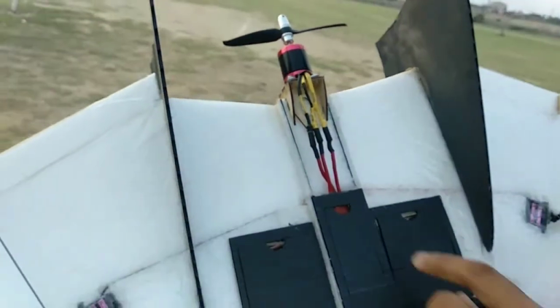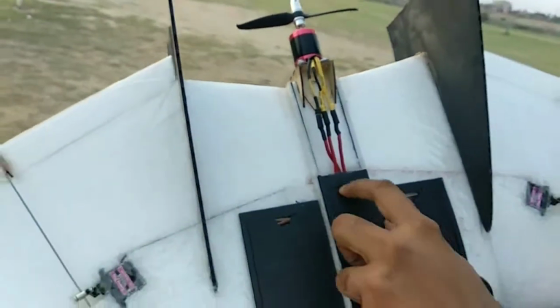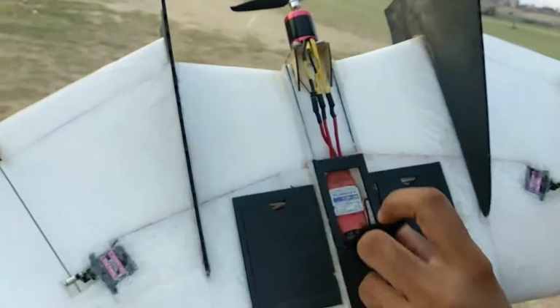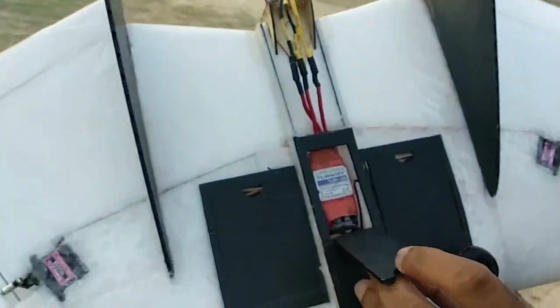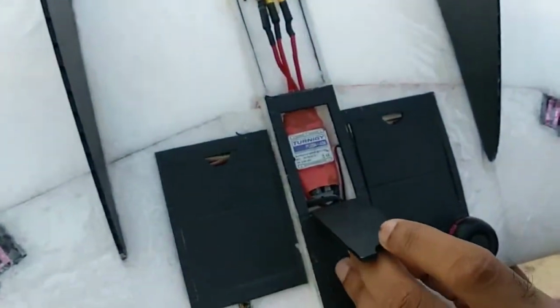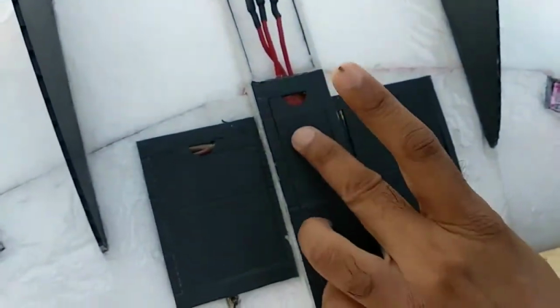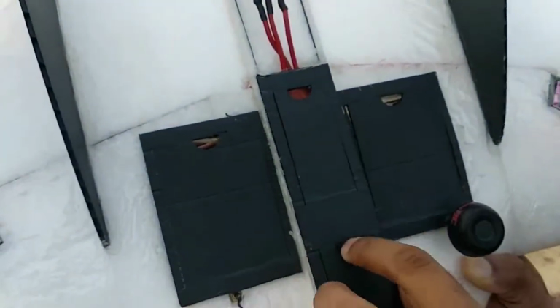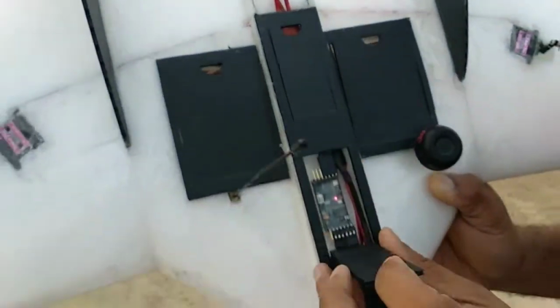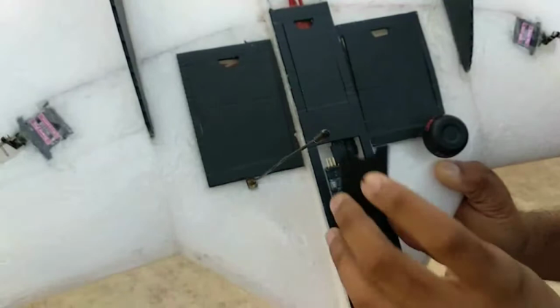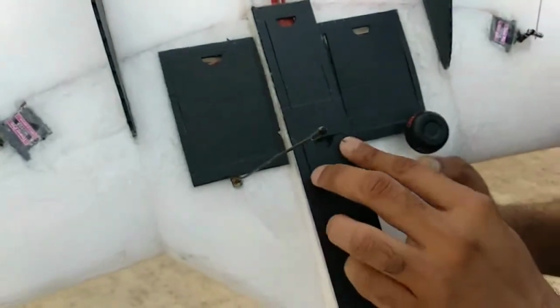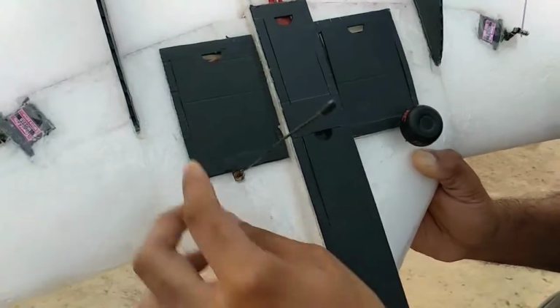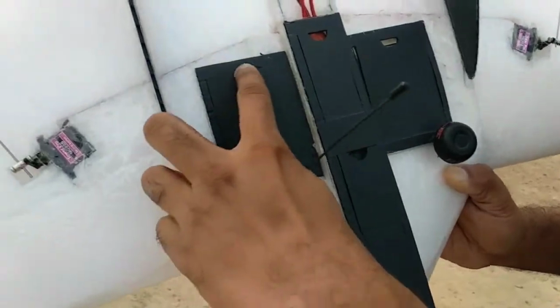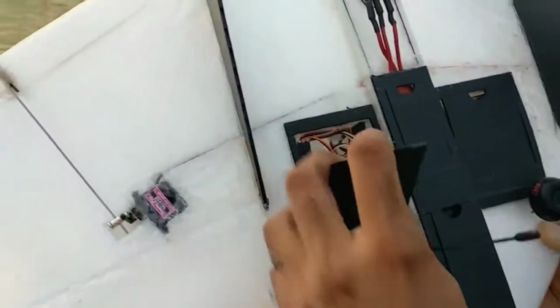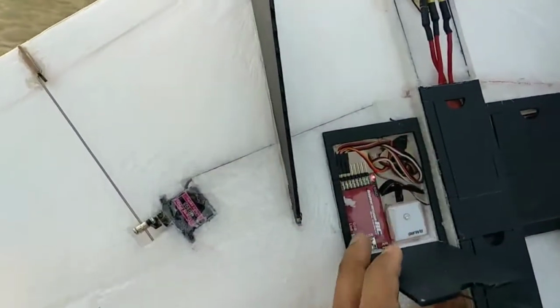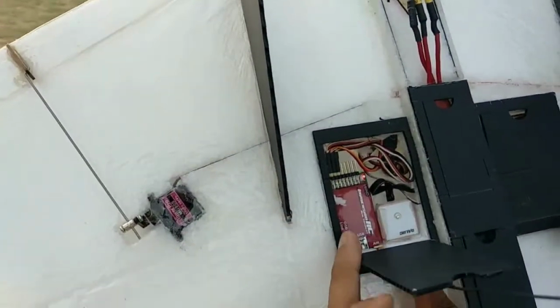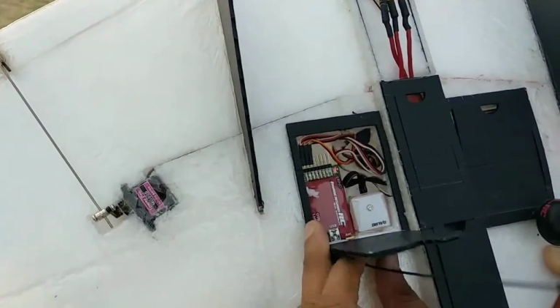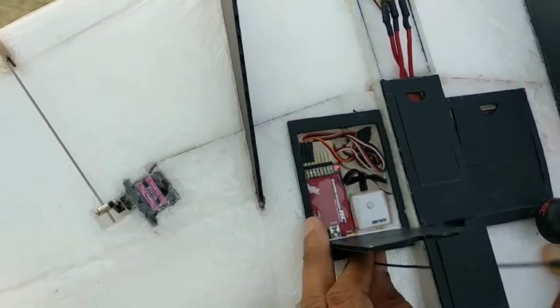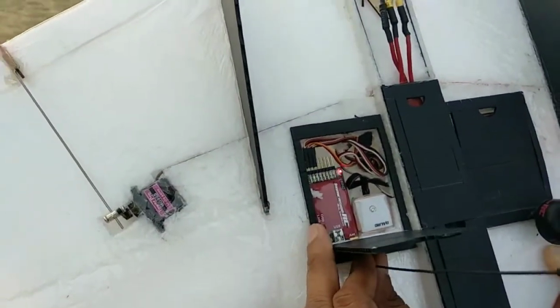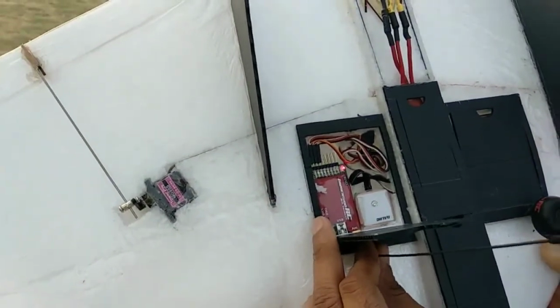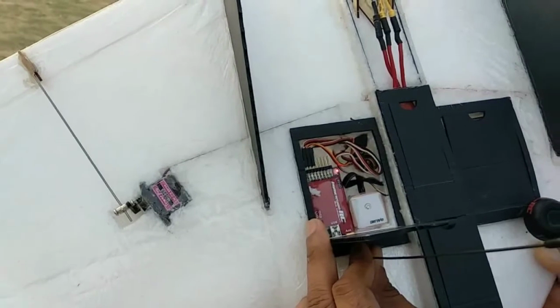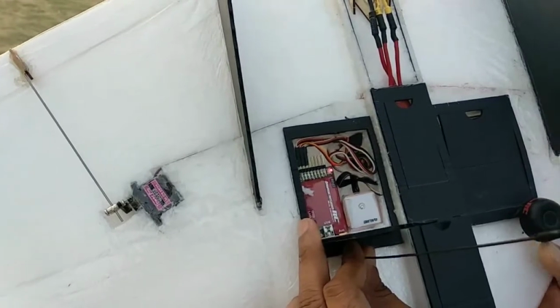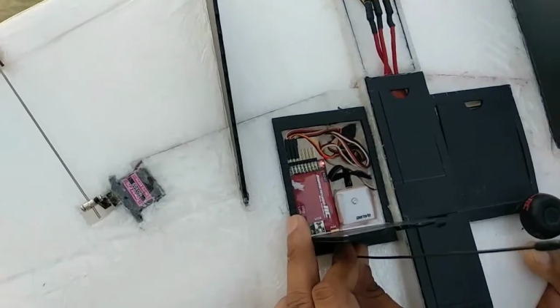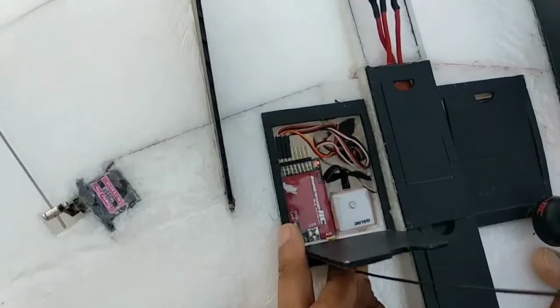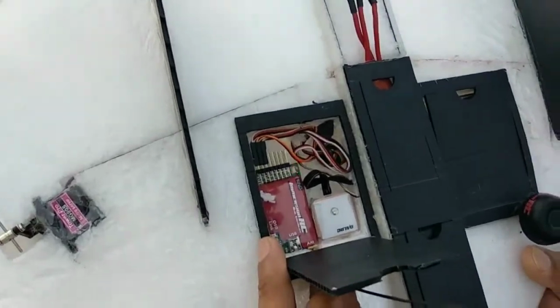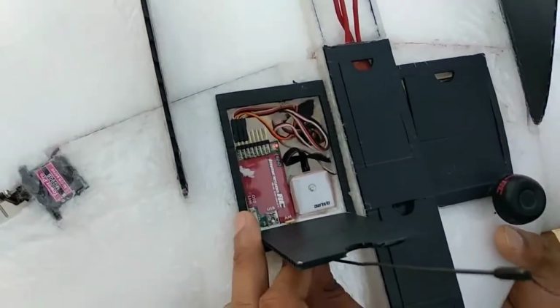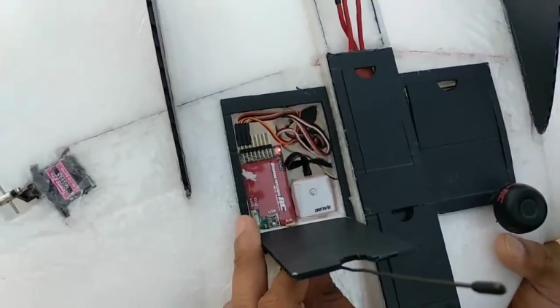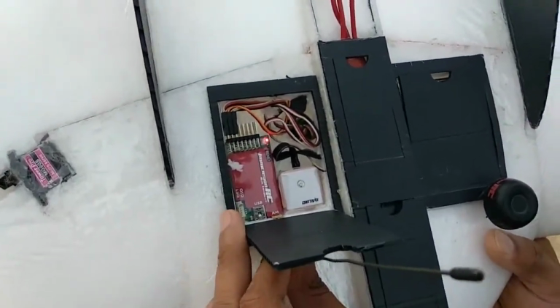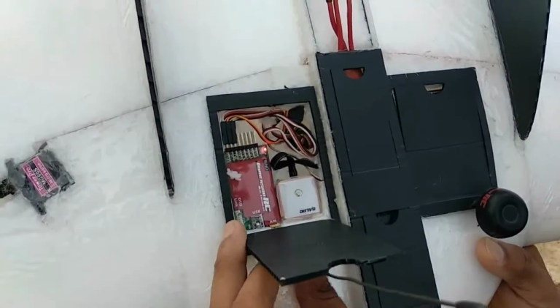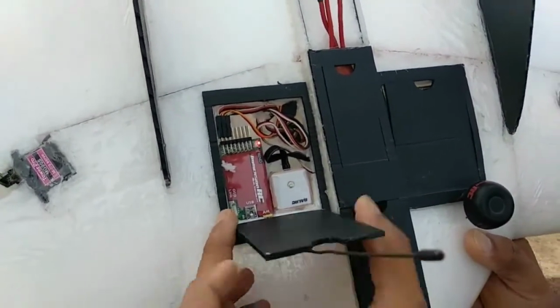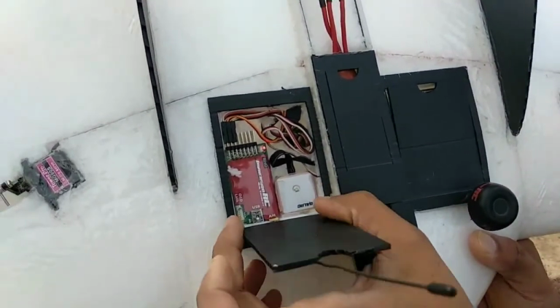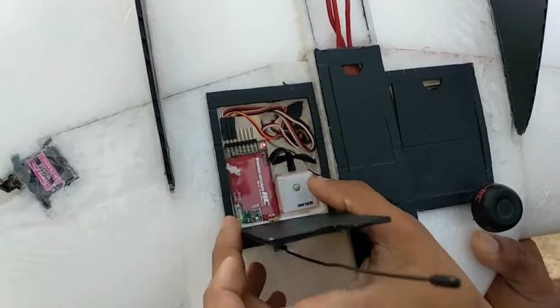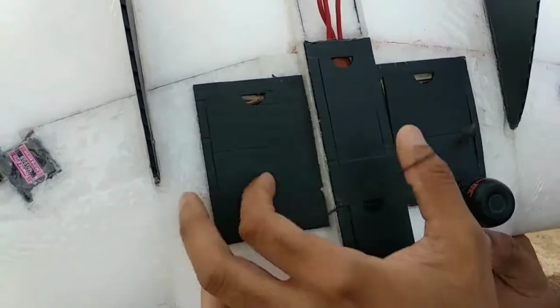We have made compartments here — one for the ESC, one for the OSD, and there are side compartments. We have put a long range receiver here so that we can have a little more range as we fly in some FPV. And this is the GPS for the OSD.